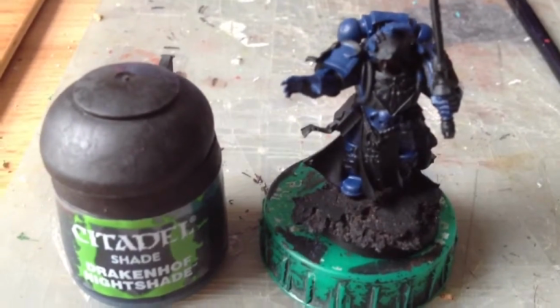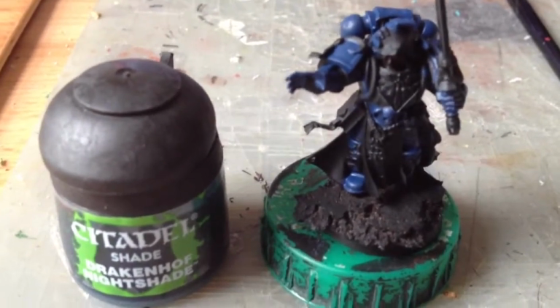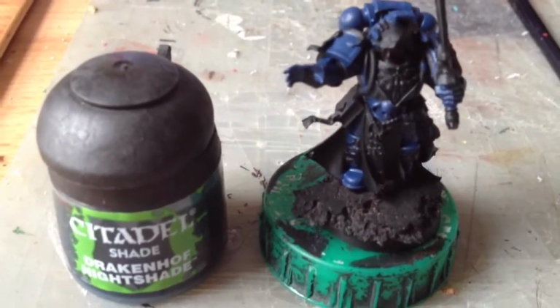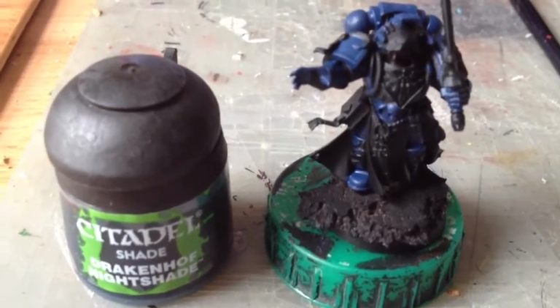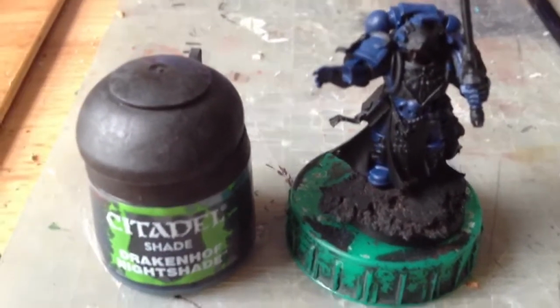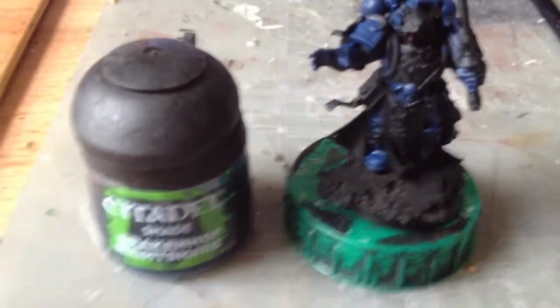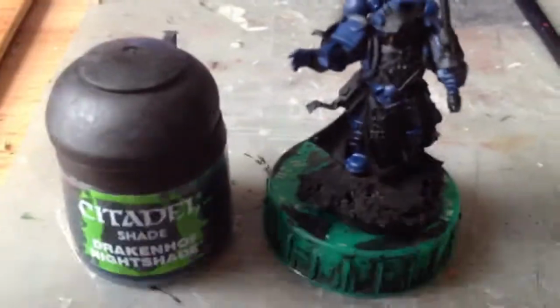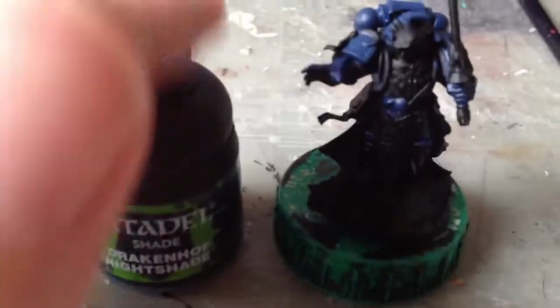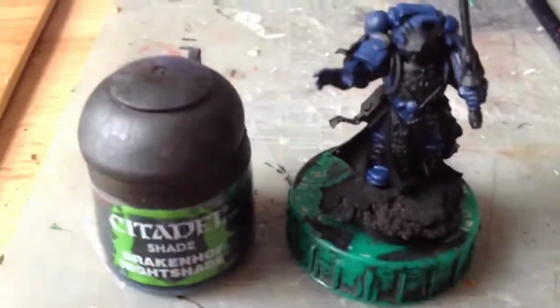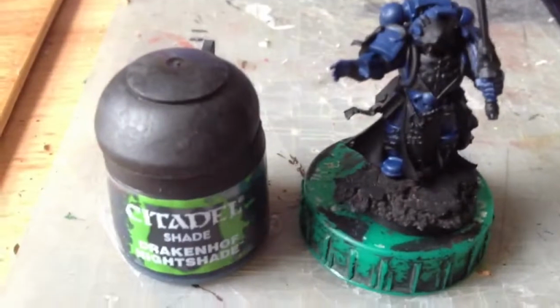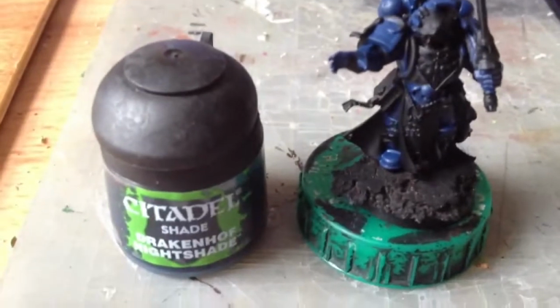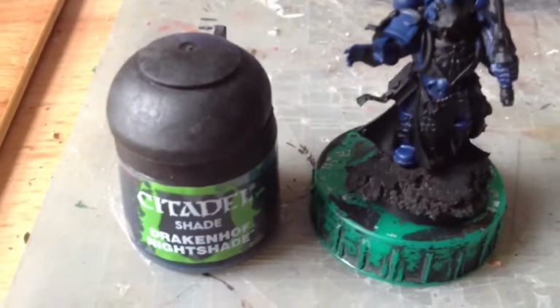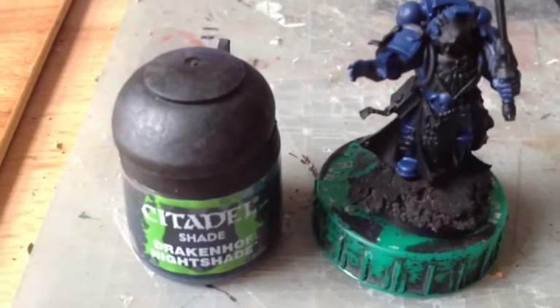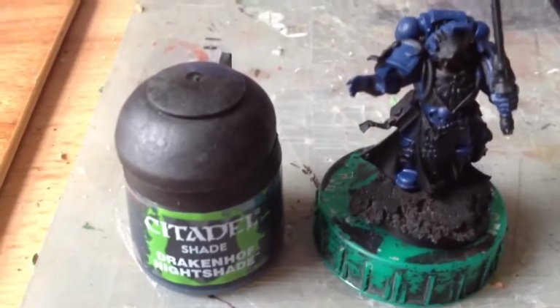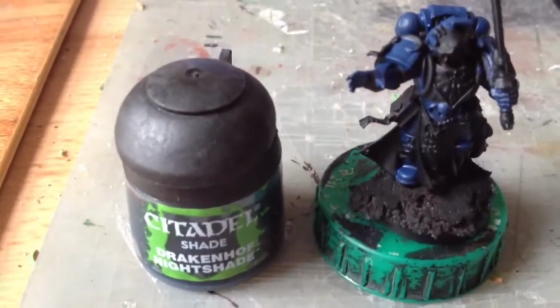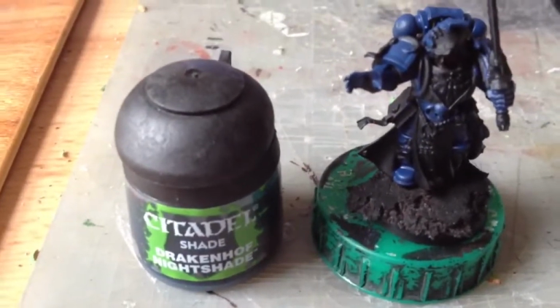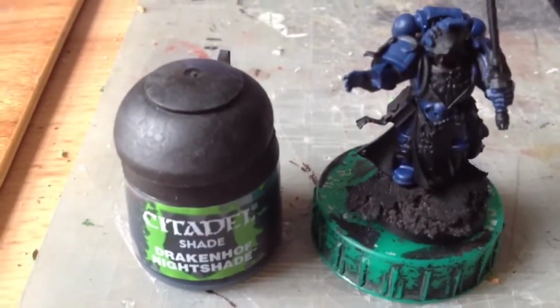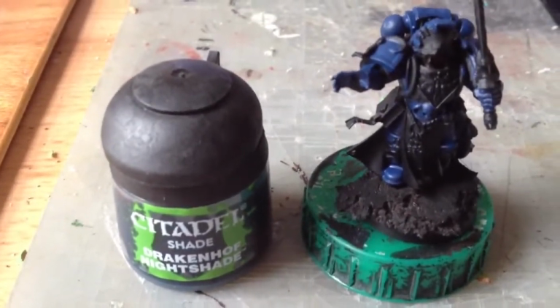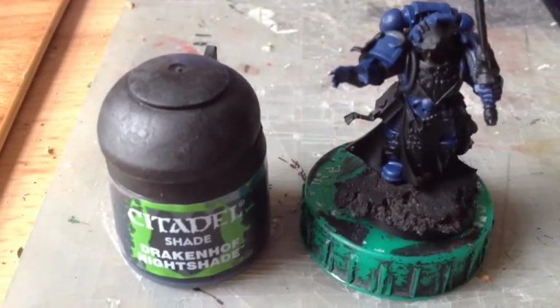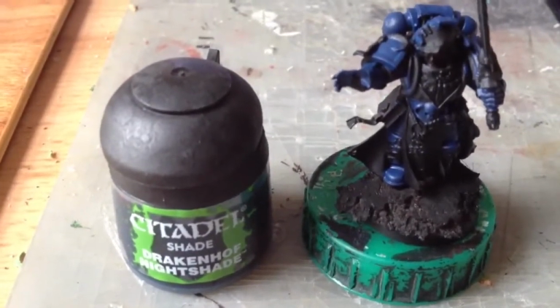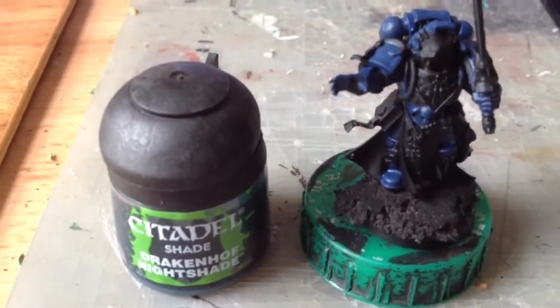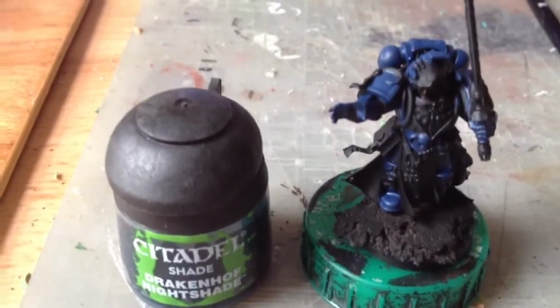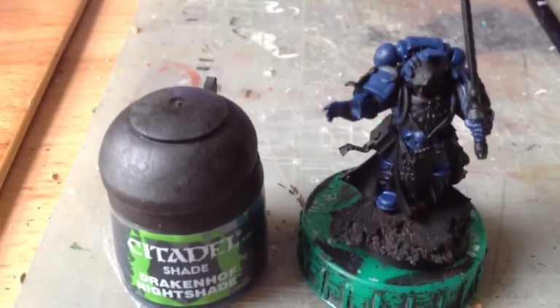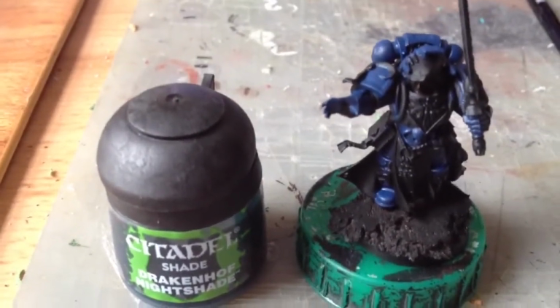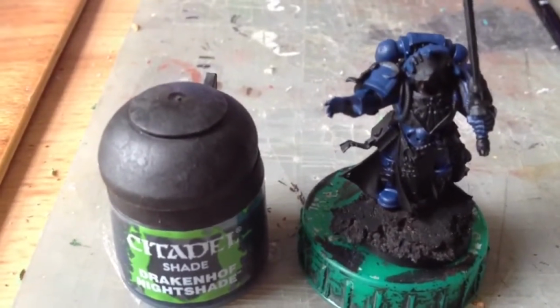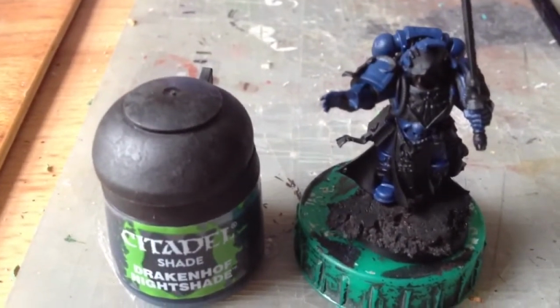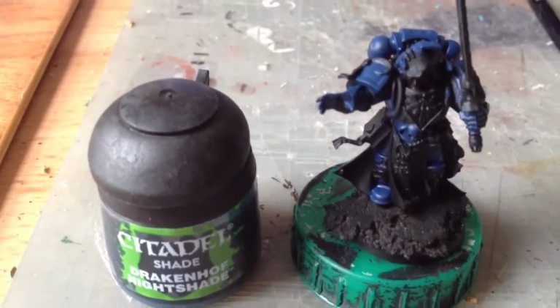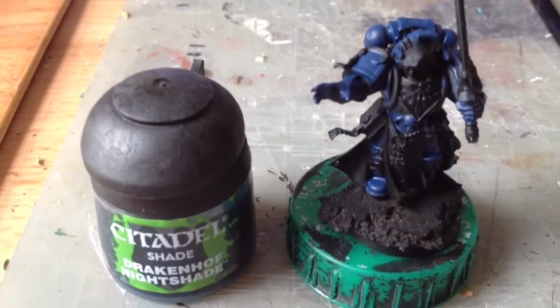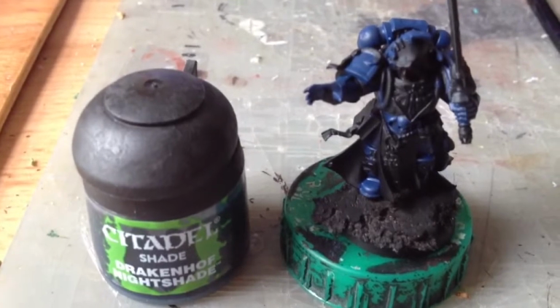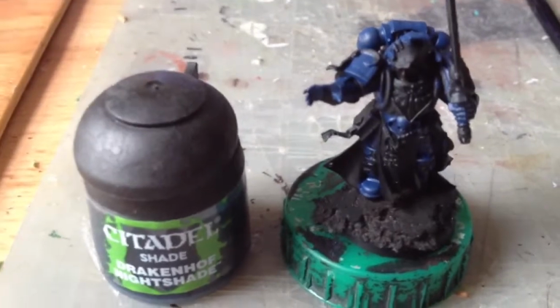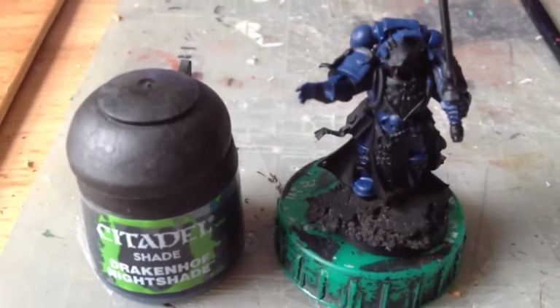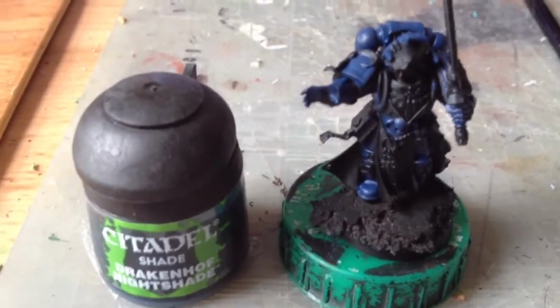Our blue's dry now, so we're going to add a shade of Drakenhoff Nightshade to put a bit of depth in the recesses of the power armour.